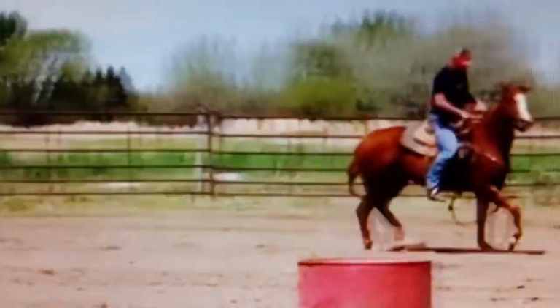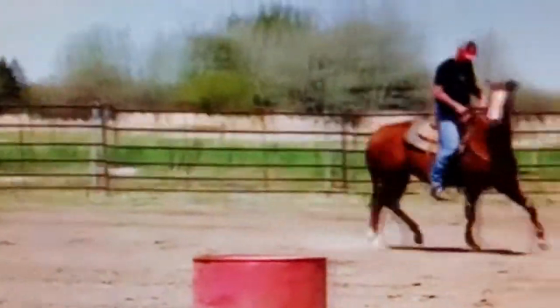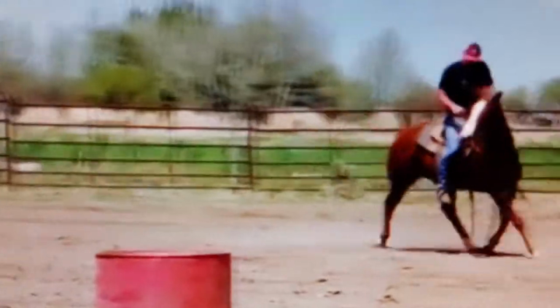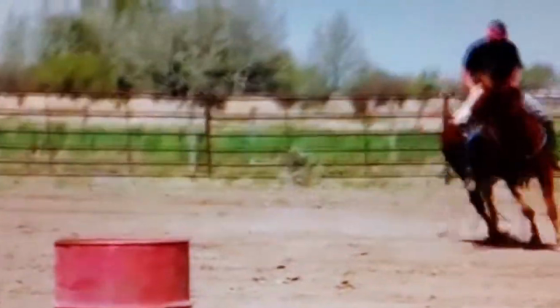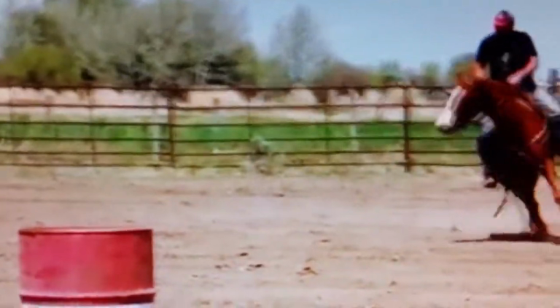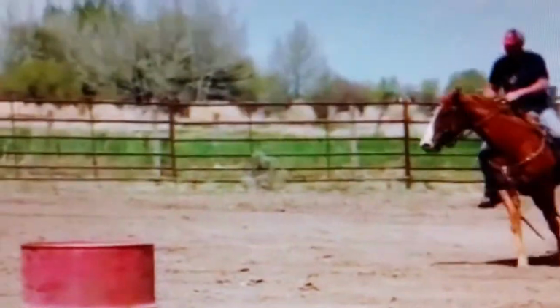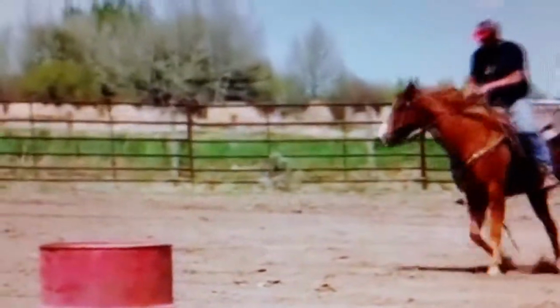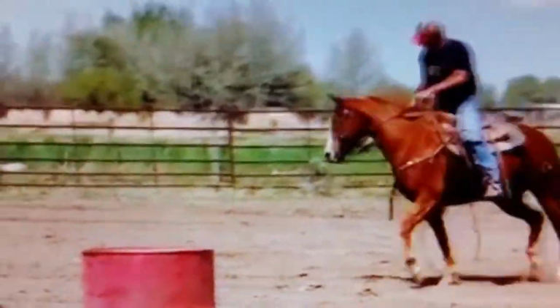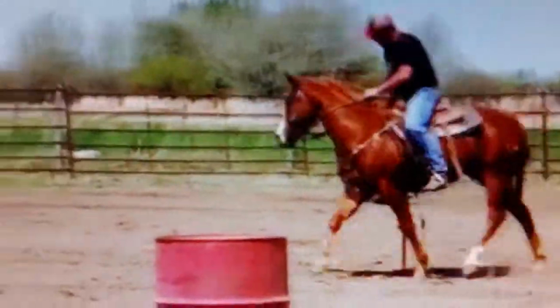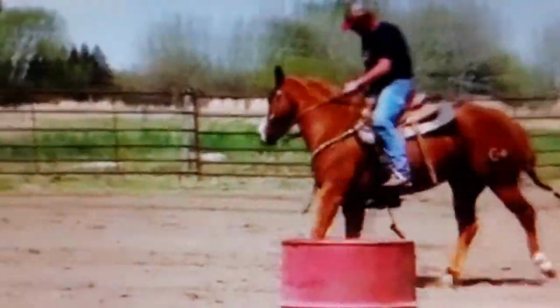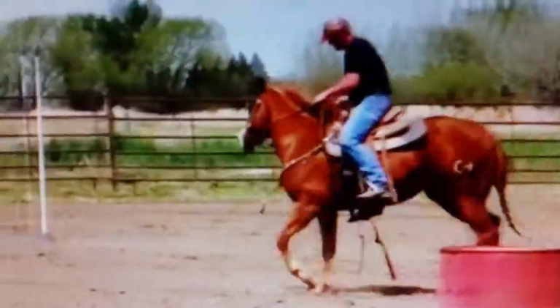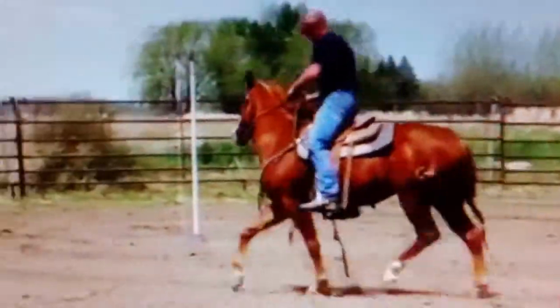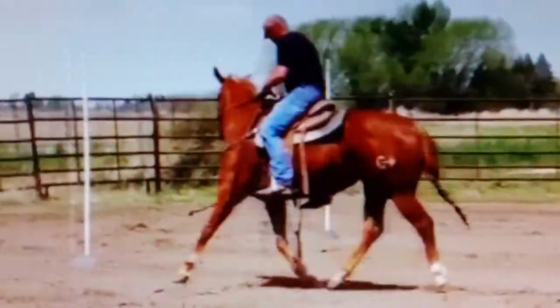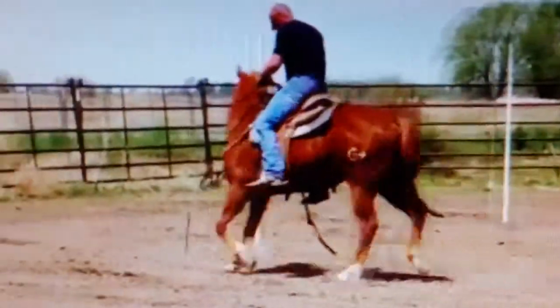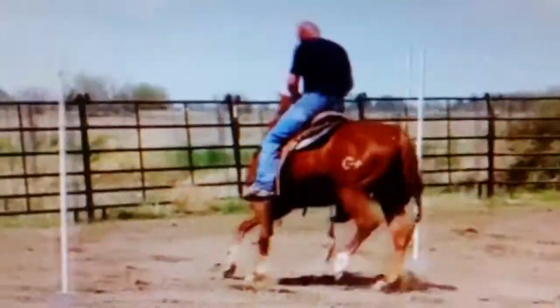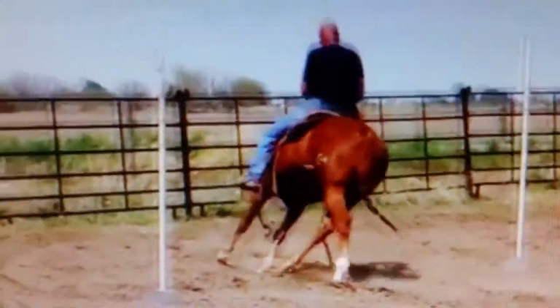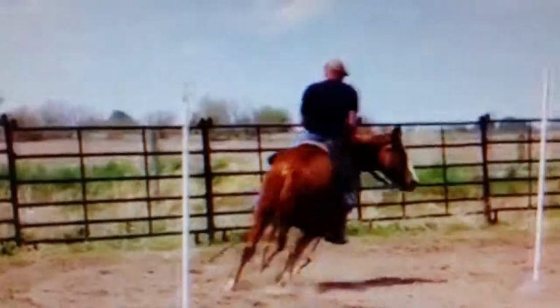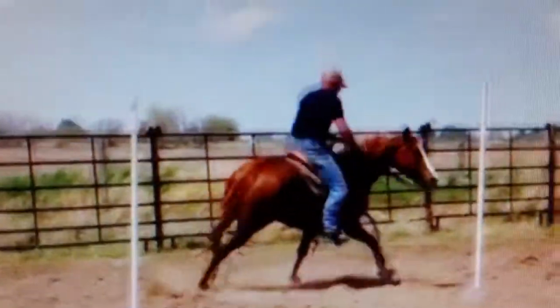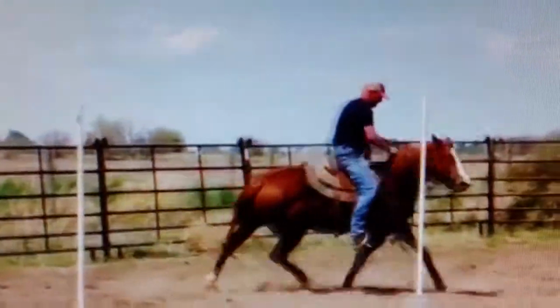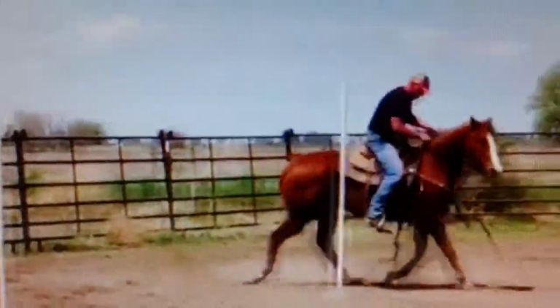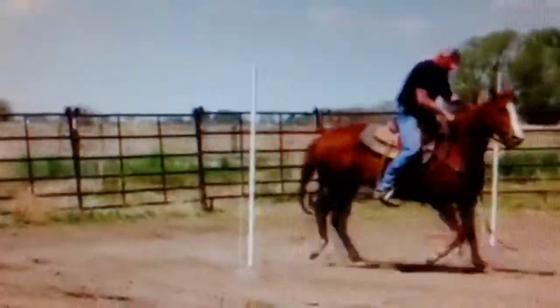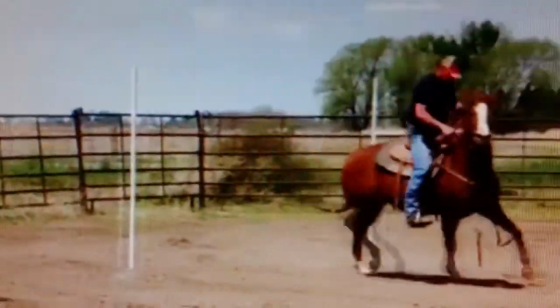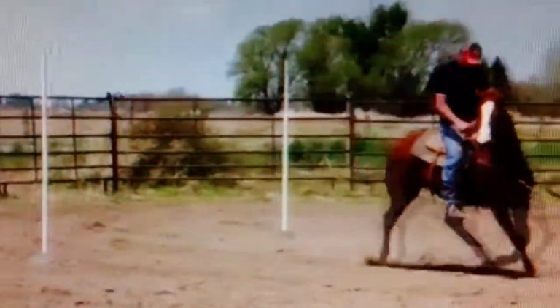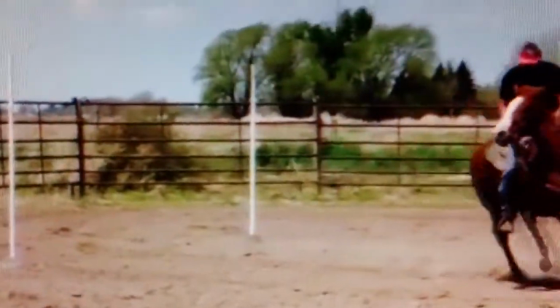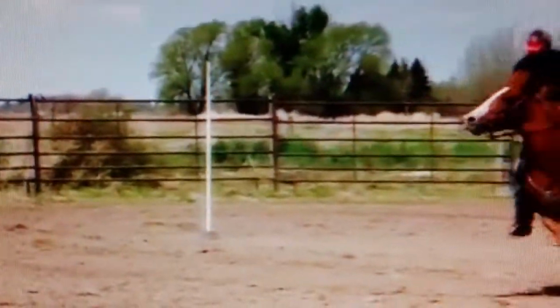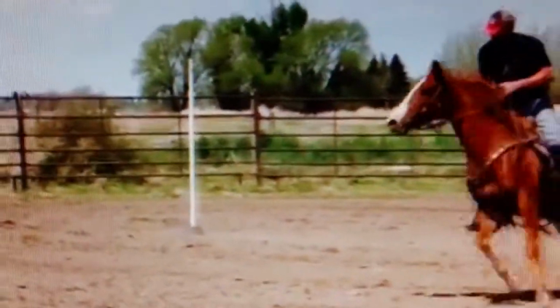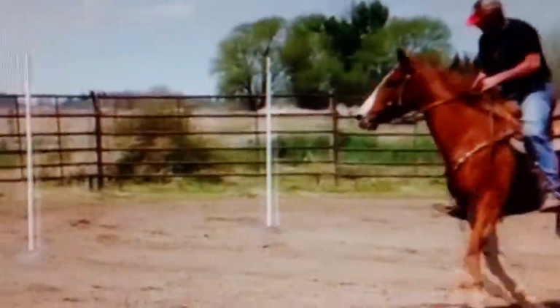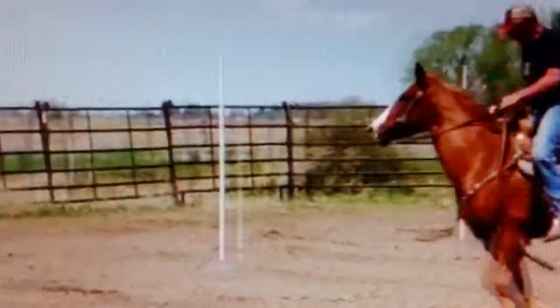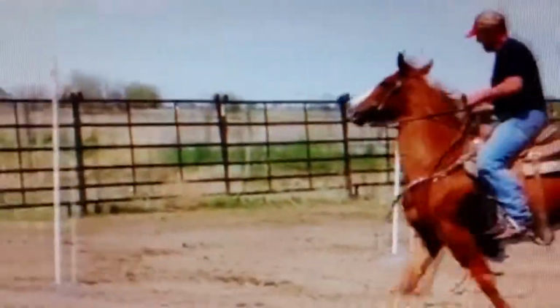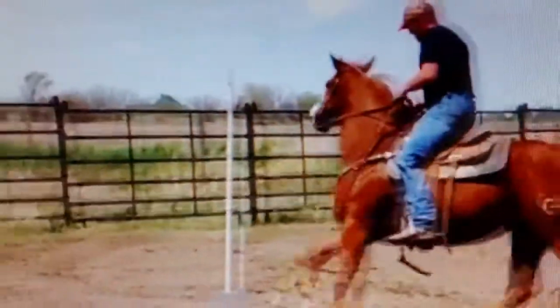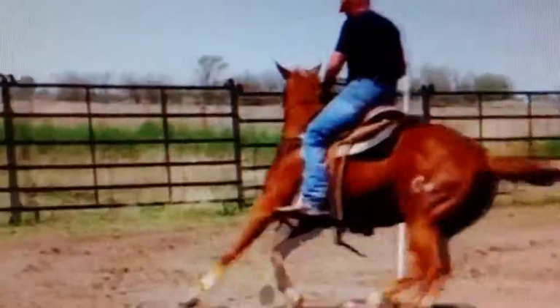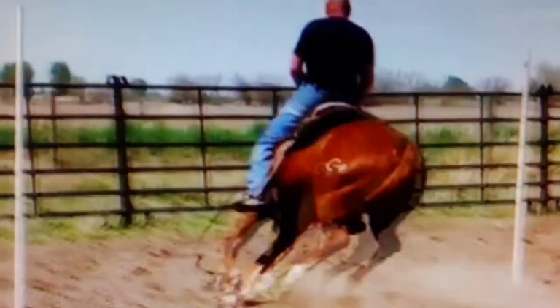When I come back to the right-hand turns I'm going to let her go by the pole and then go ahead and come back and finish it like she would in a normal right-hand barrel turn.